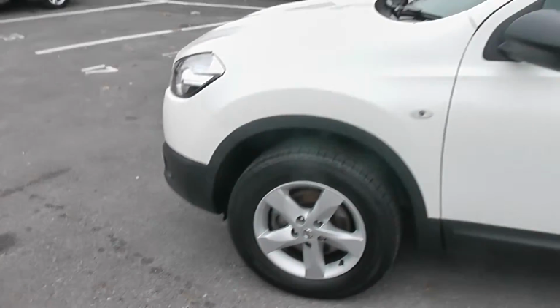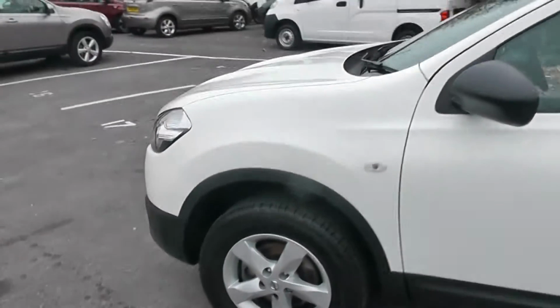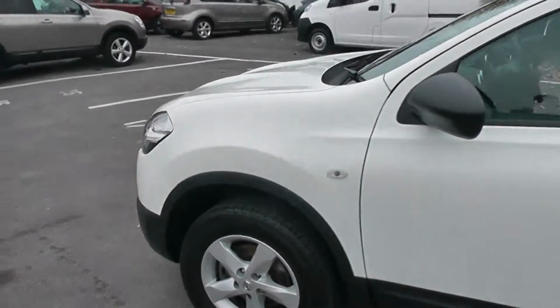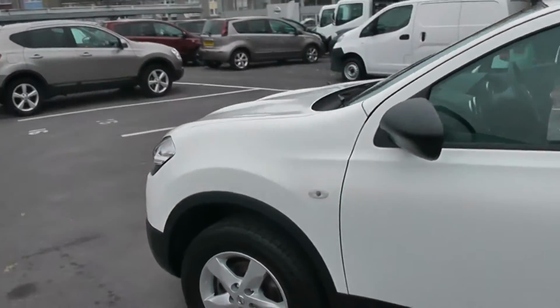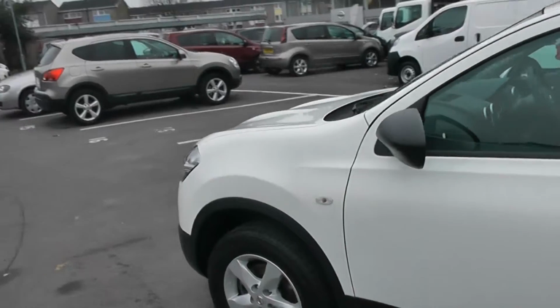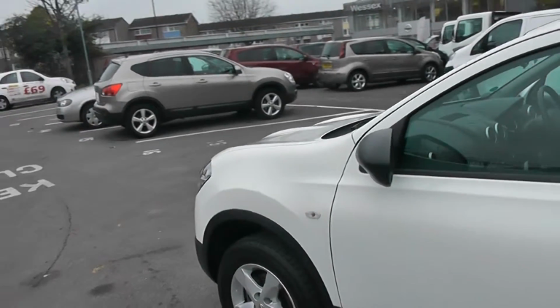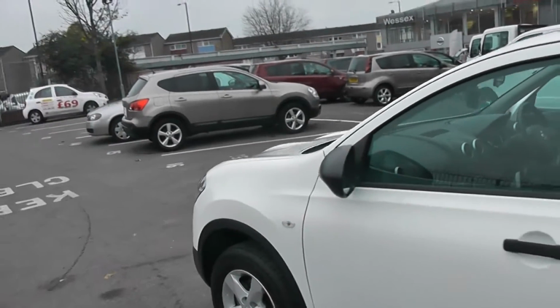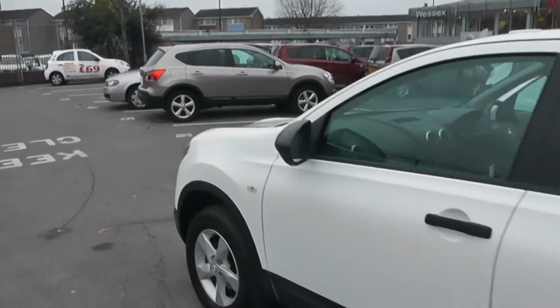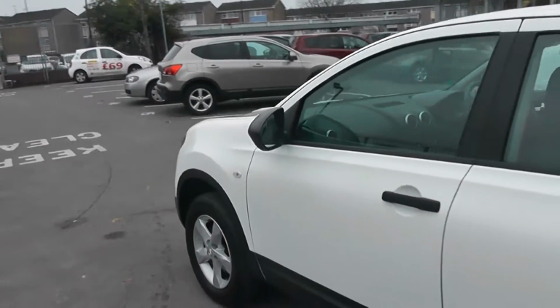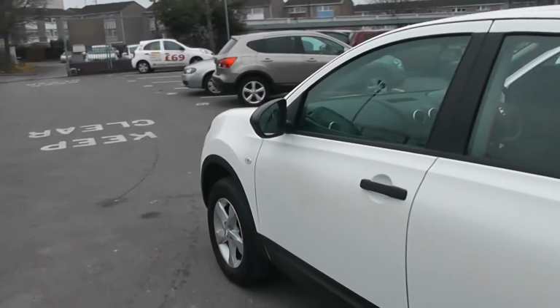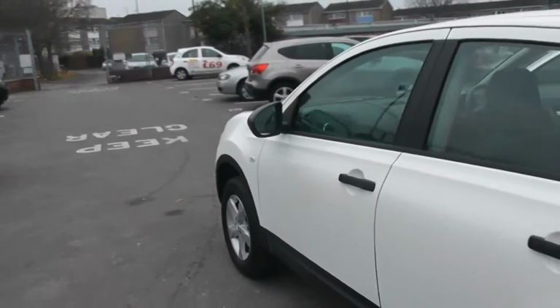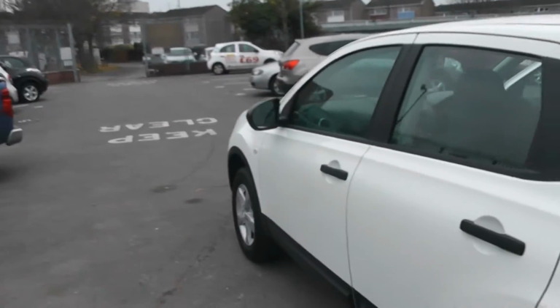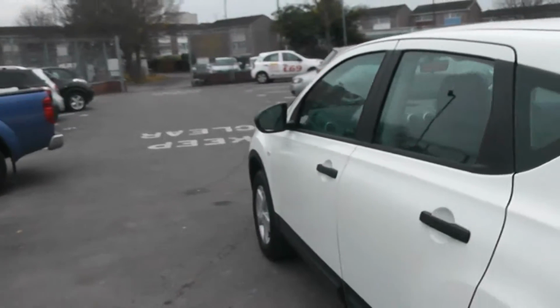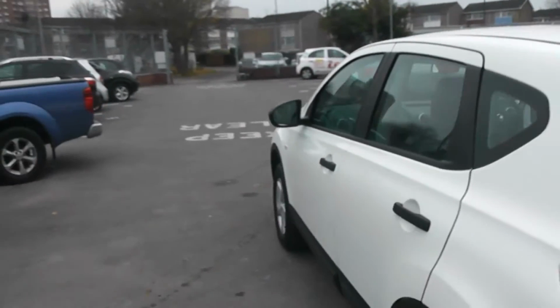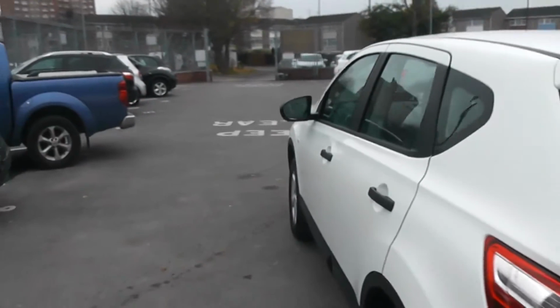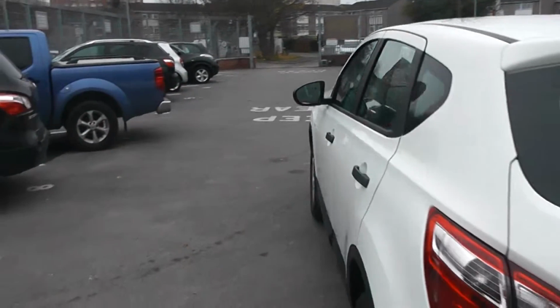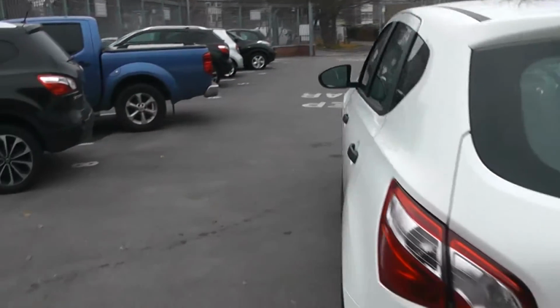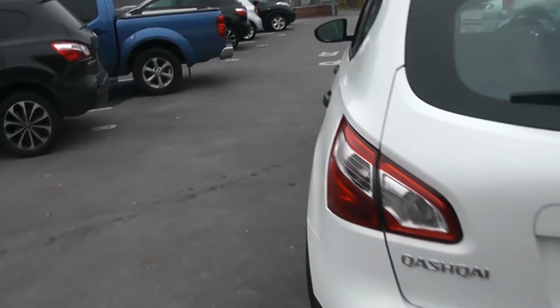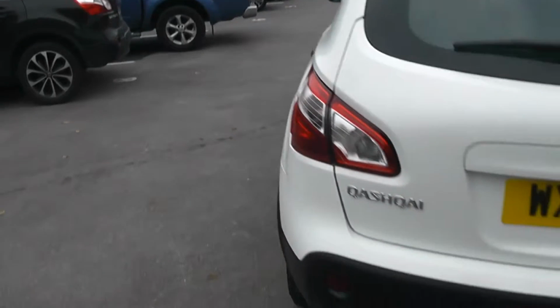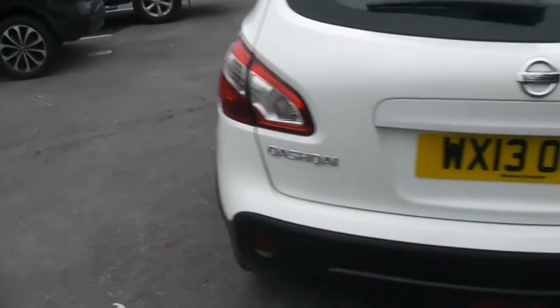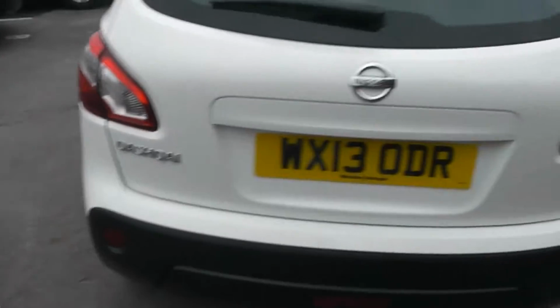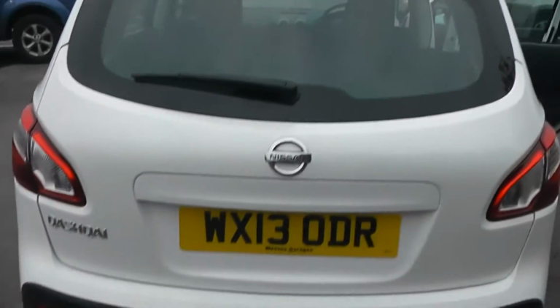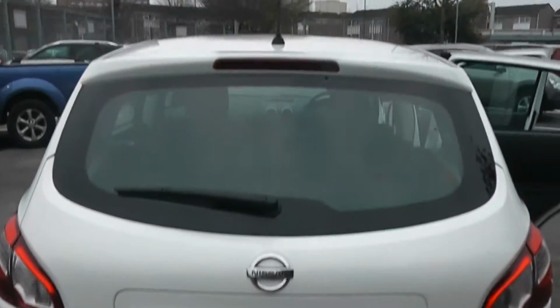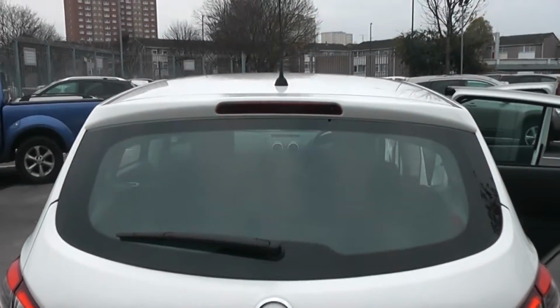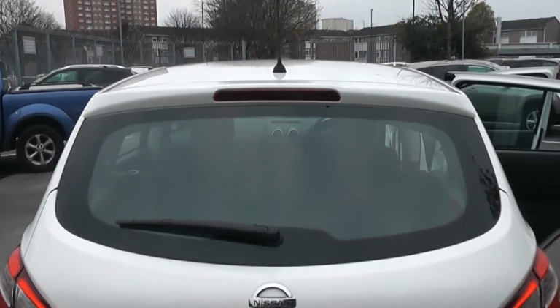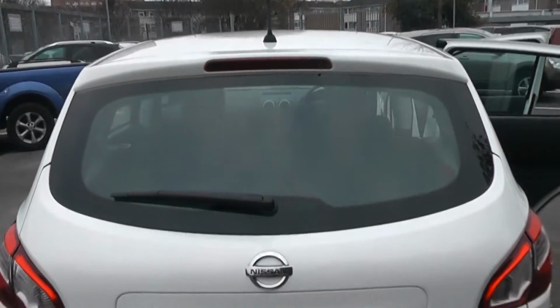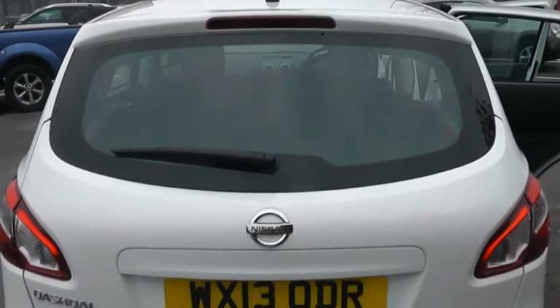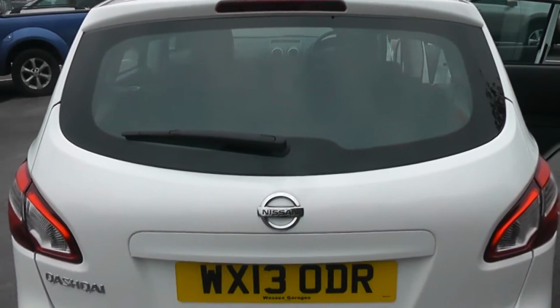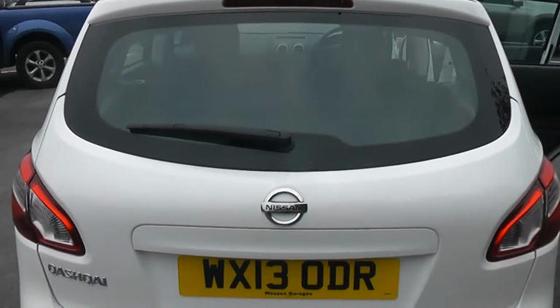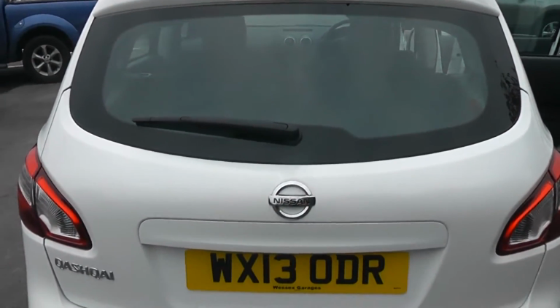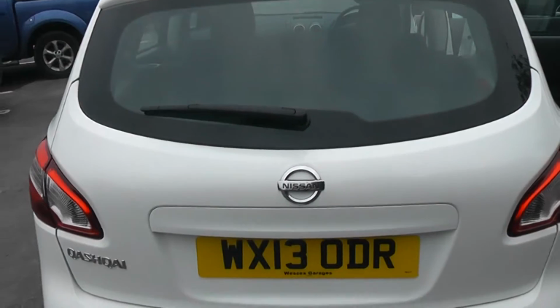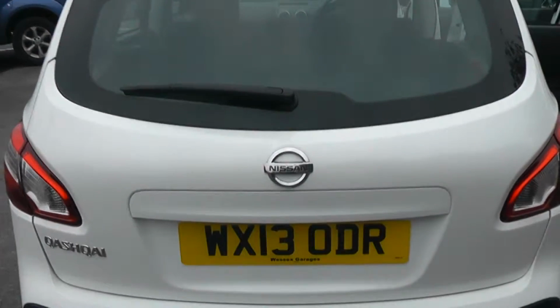contrasting black door mirrors and door handles. Coming round to the rear of the vehicle, at the very top we have a high level third brake light, and it is also fitted with a rear wiper blade.